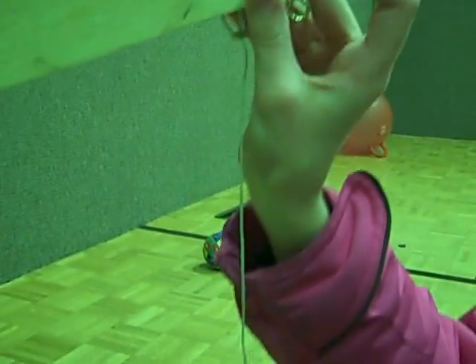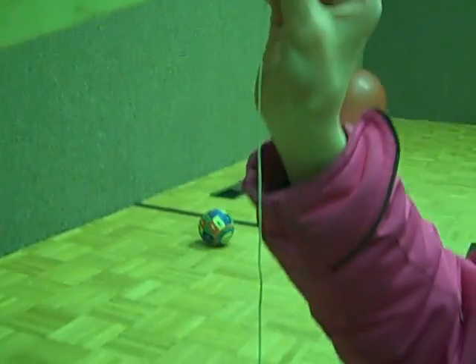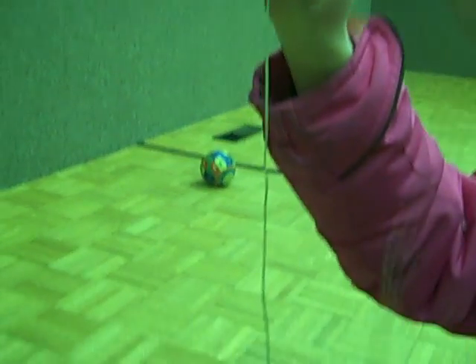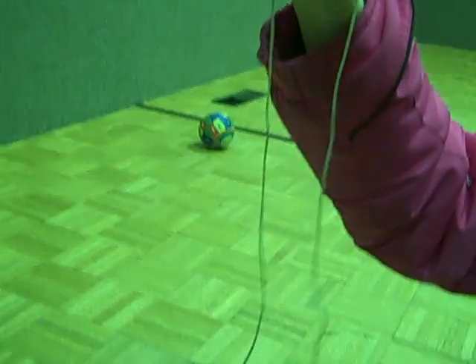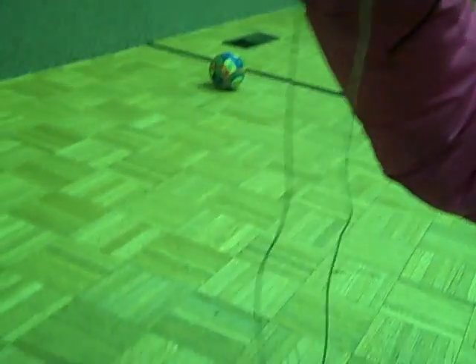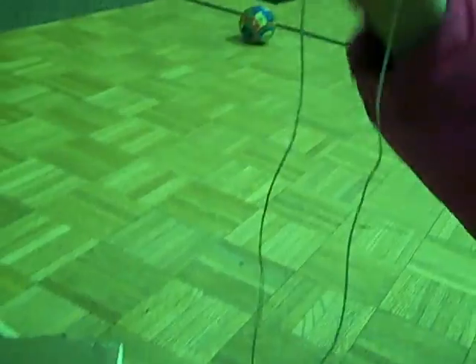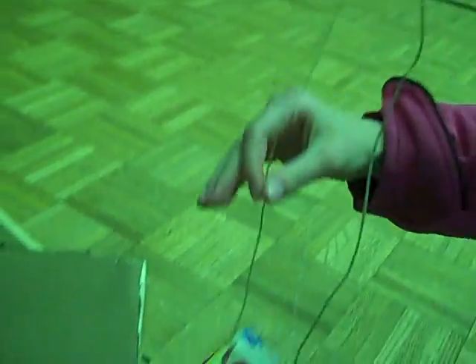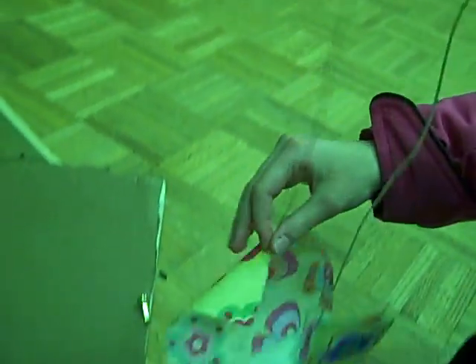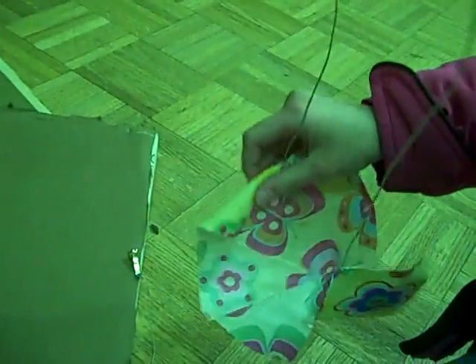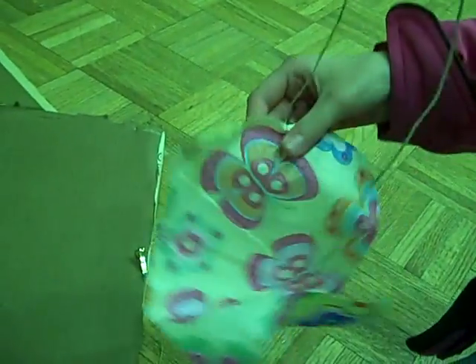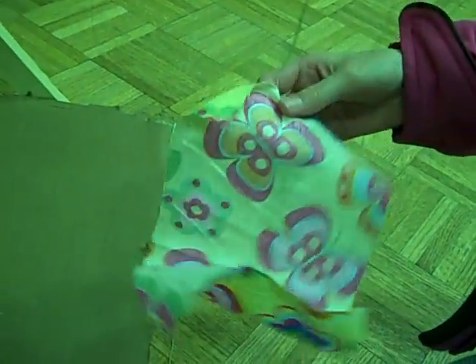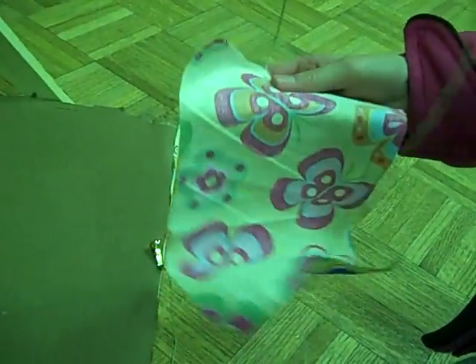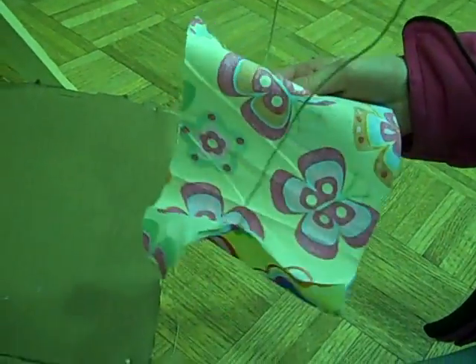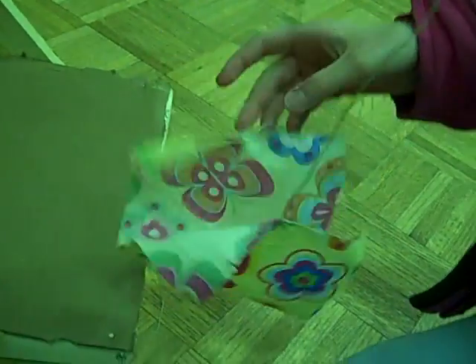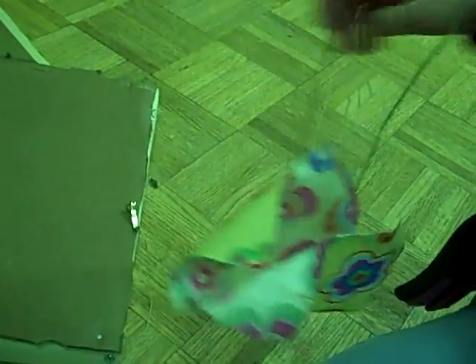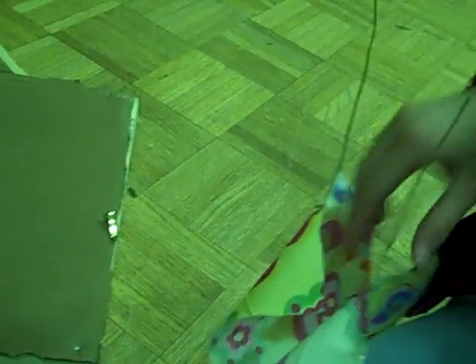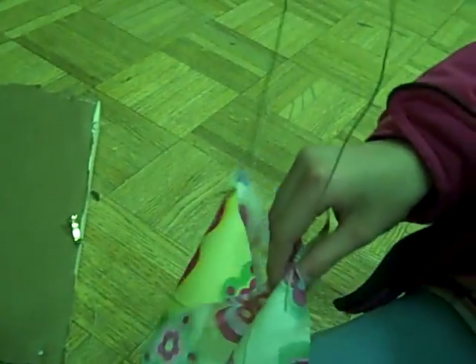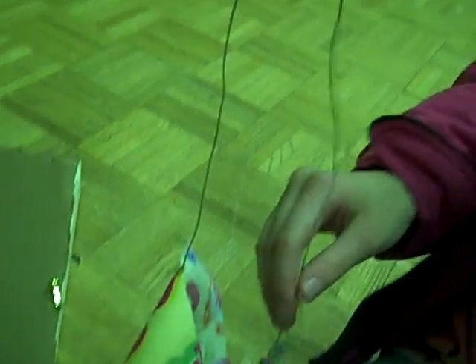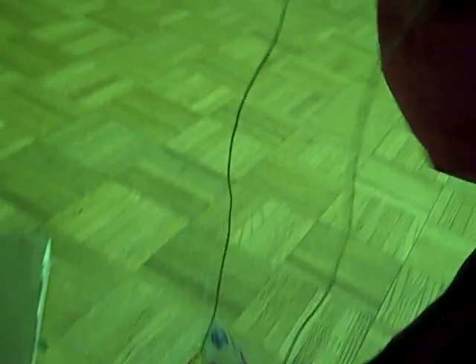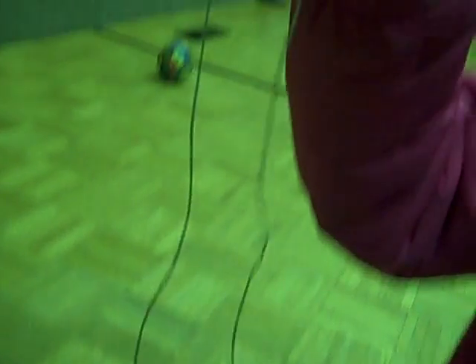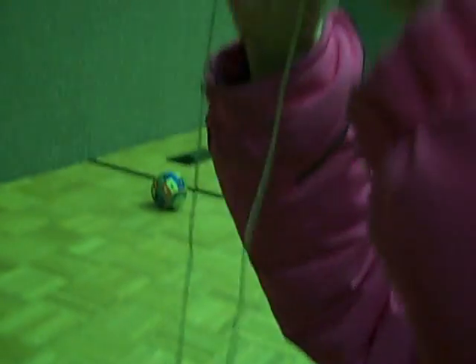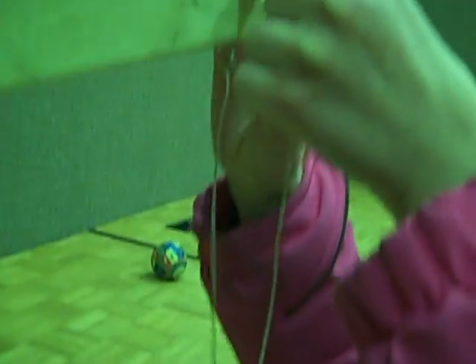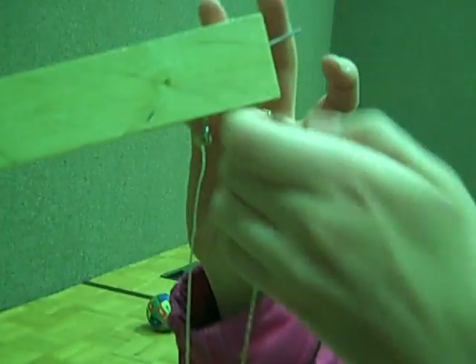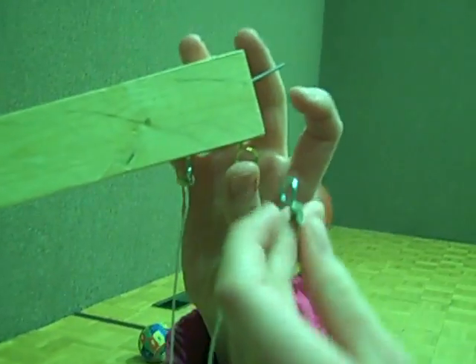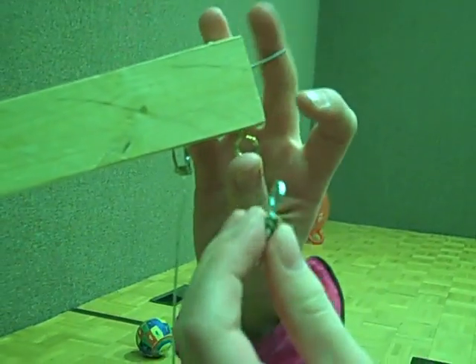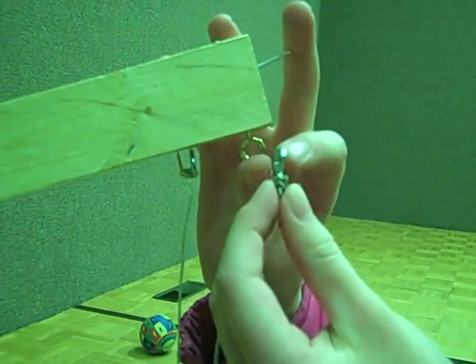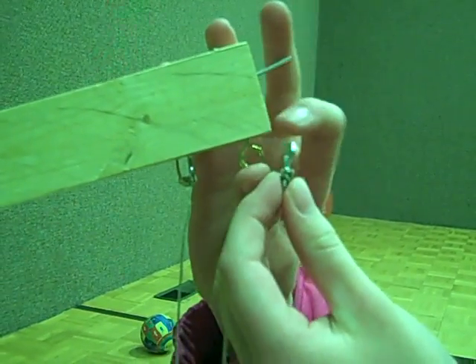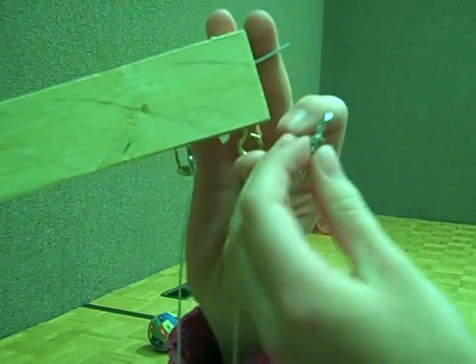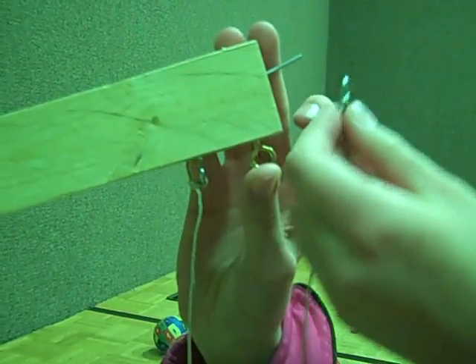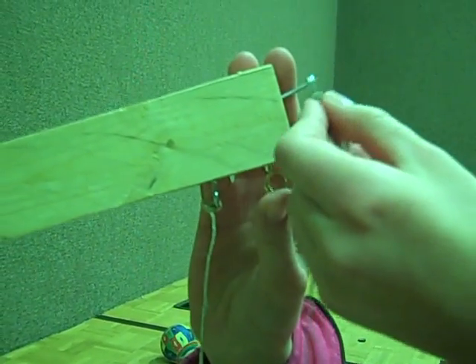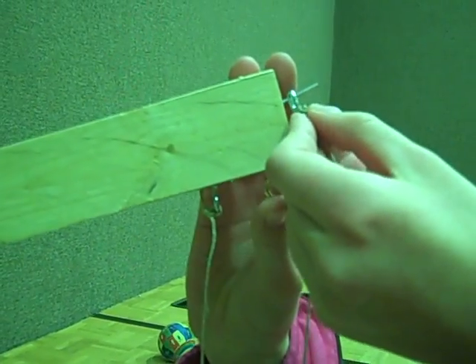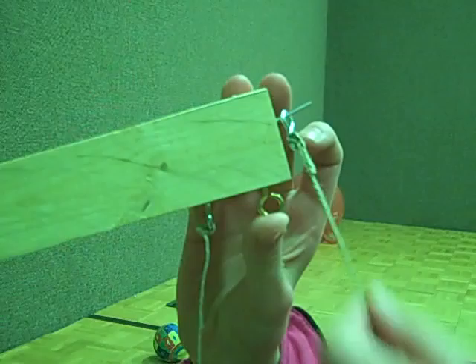Then you get 24 inches of string and tie it to some fabric, then 27 inches of string. You put an eye hook on the end and that will attach right here.